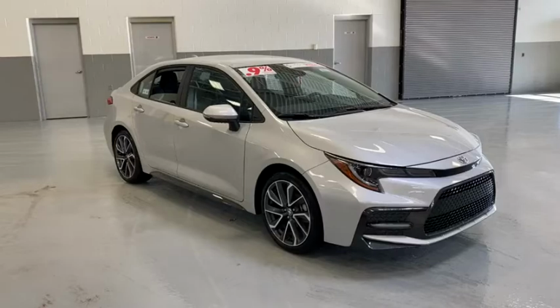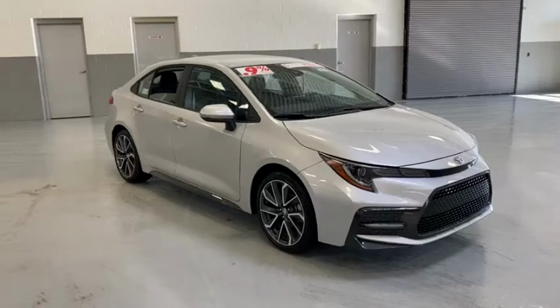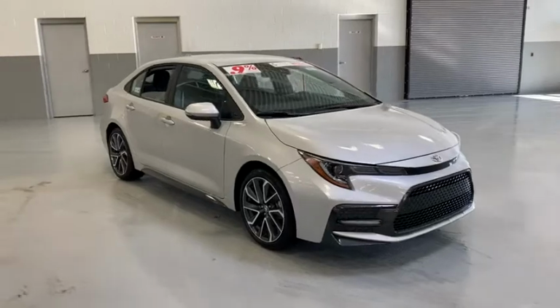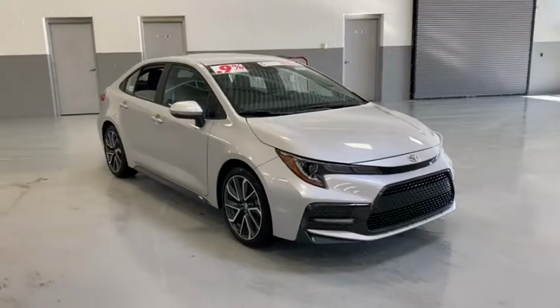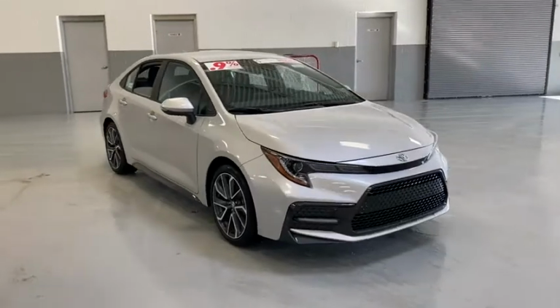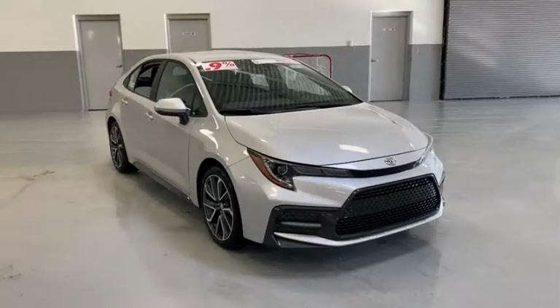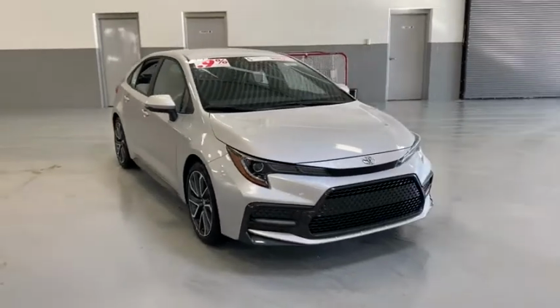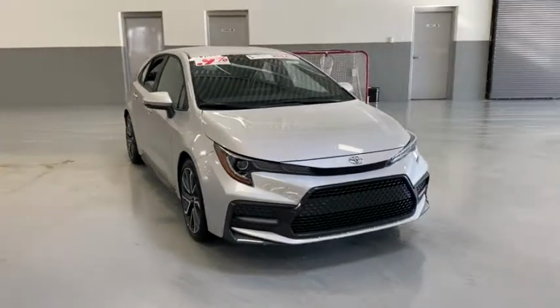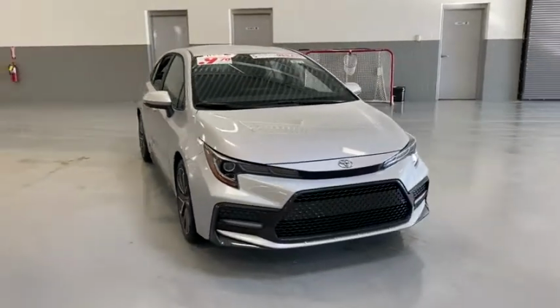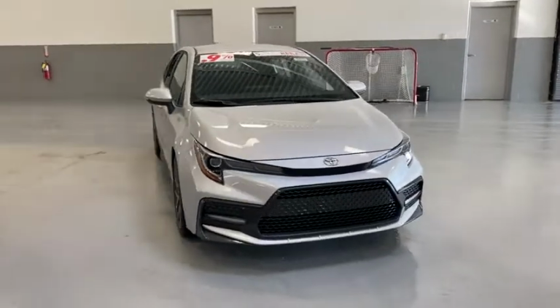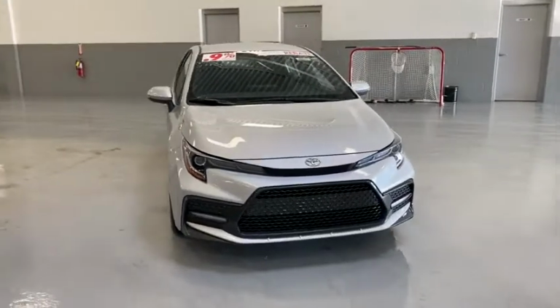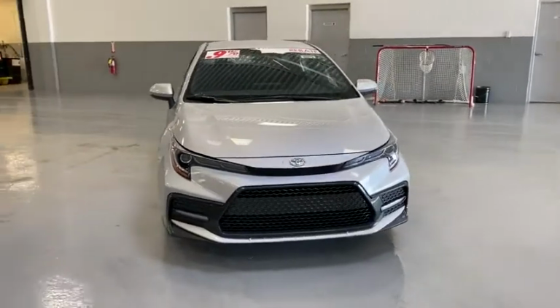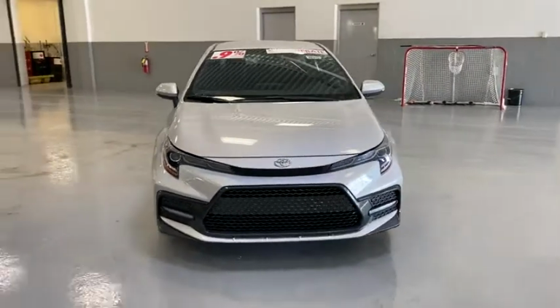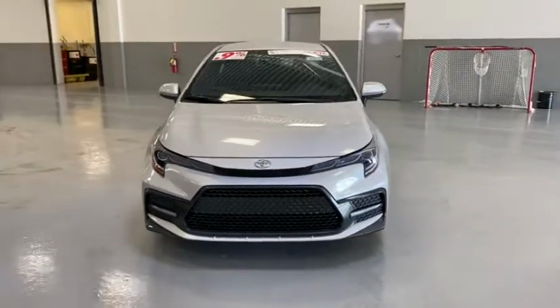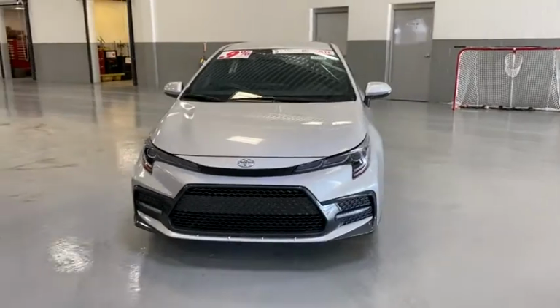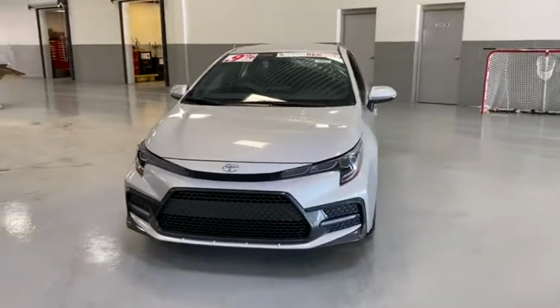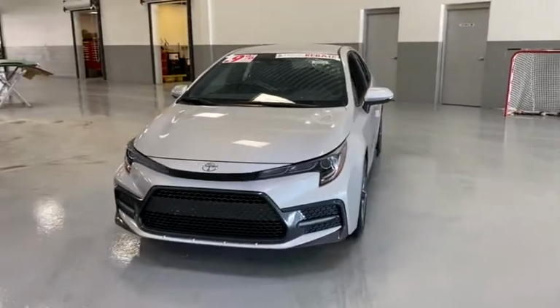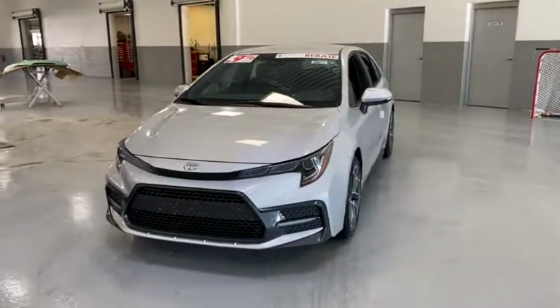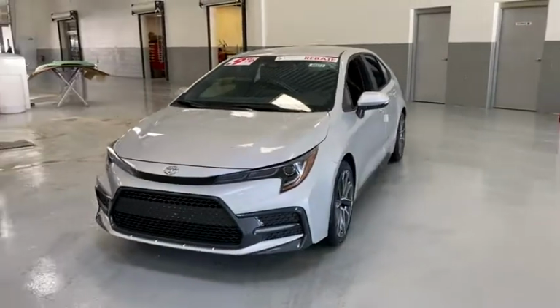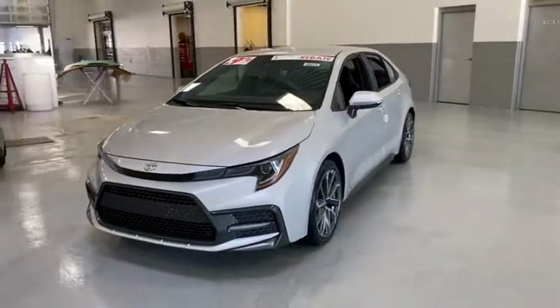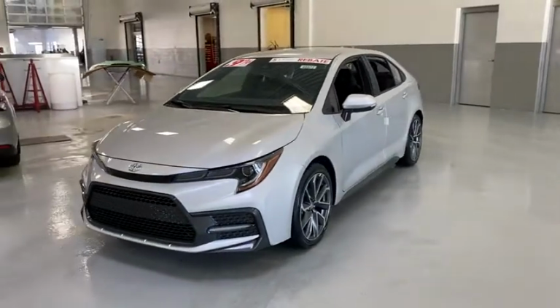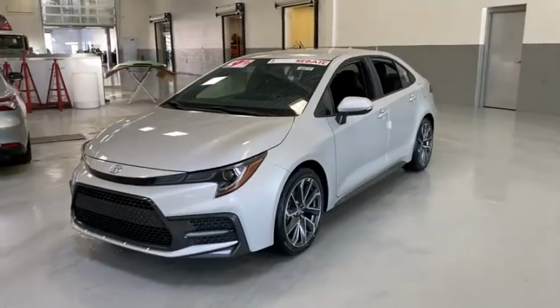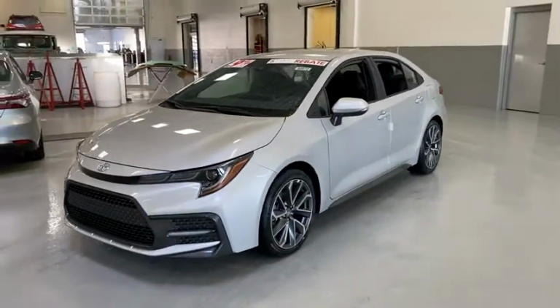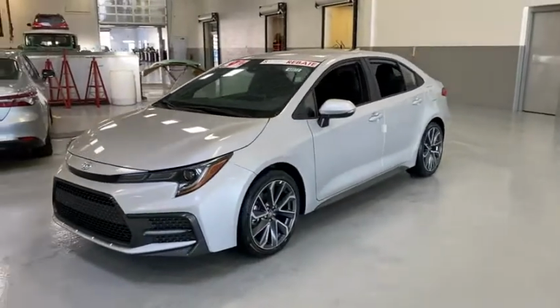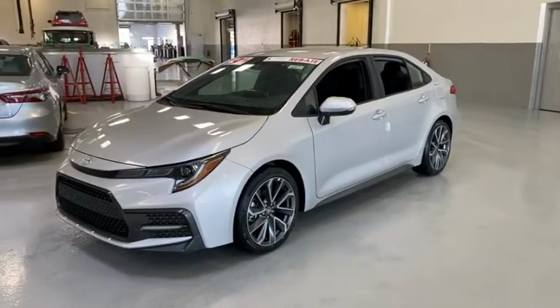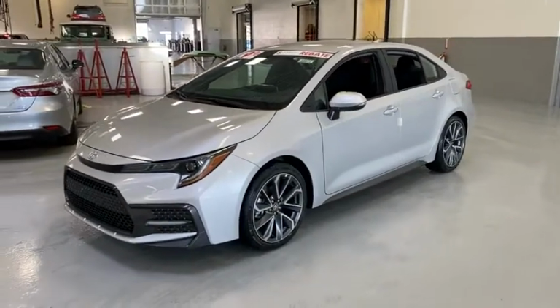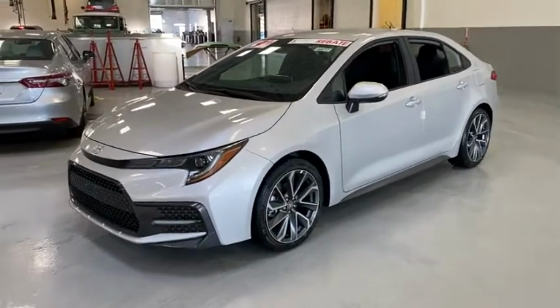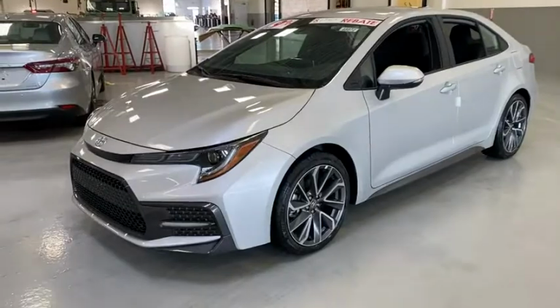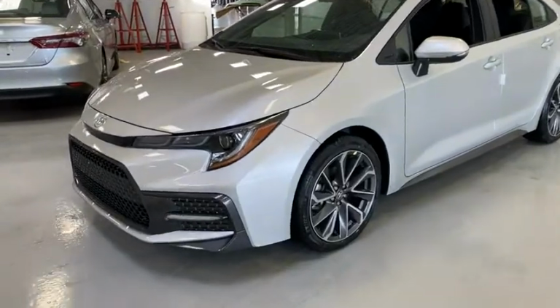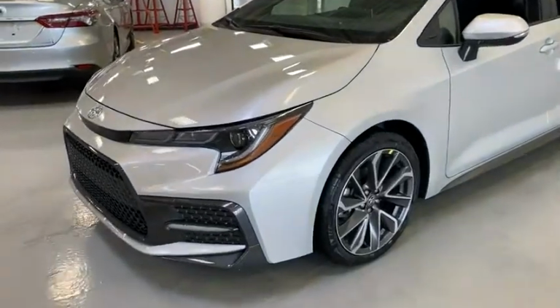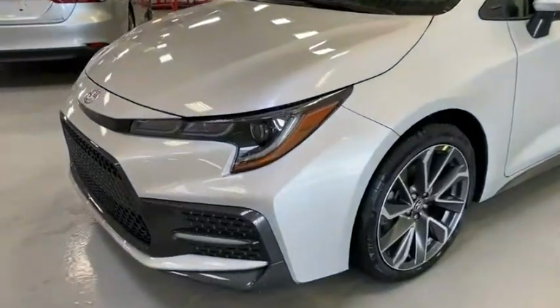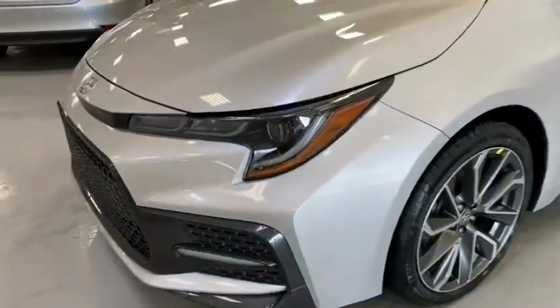Looking for the right vehicle? Check out the 2021 Toyota Corolla. The Corolla is still a great option for those who want dependability, comfort, and value. Here are some of this vehicle's great options.